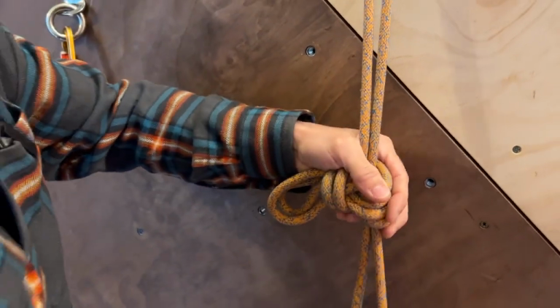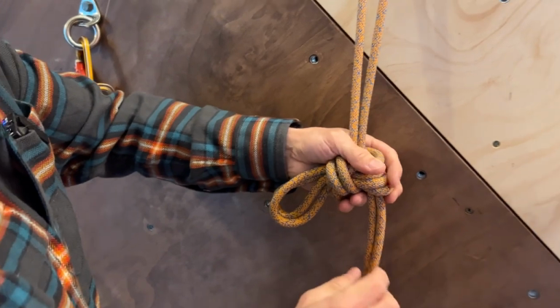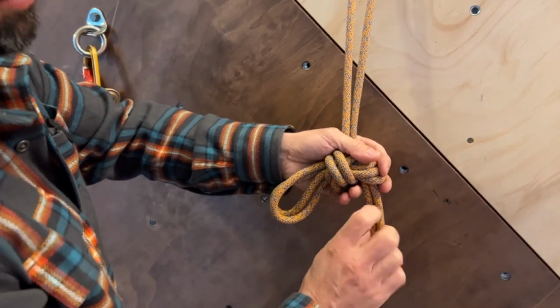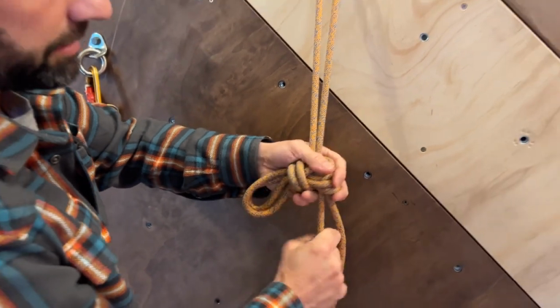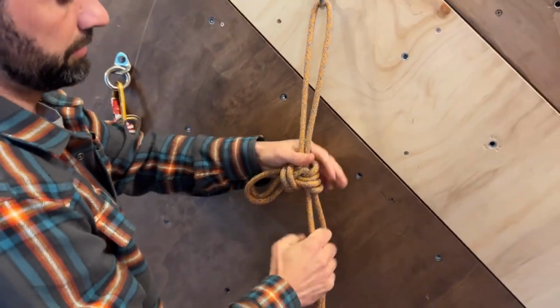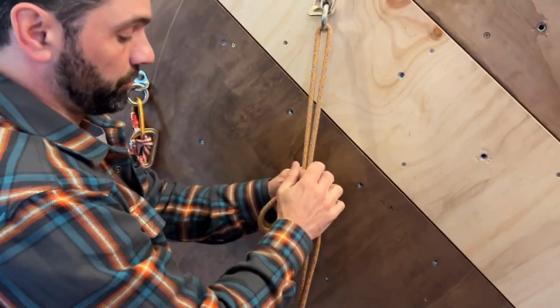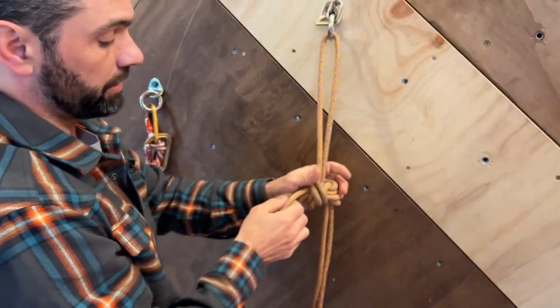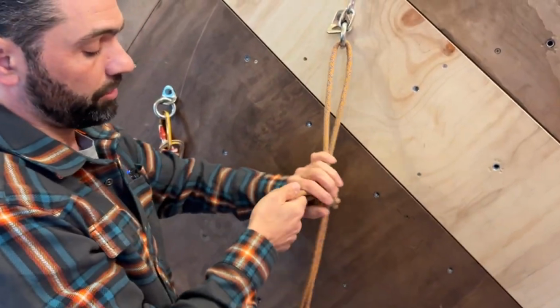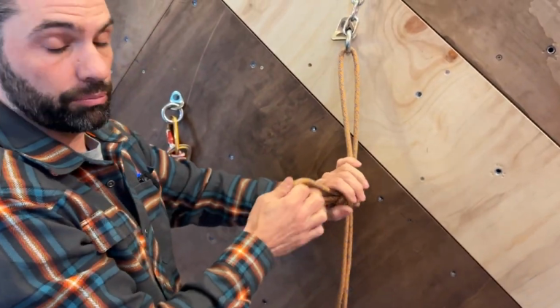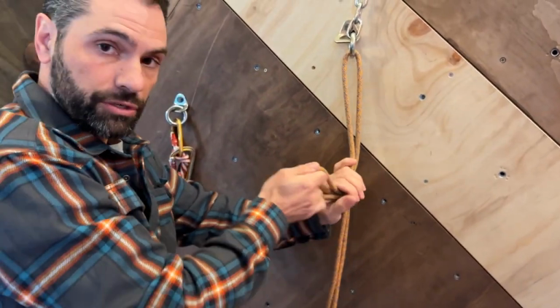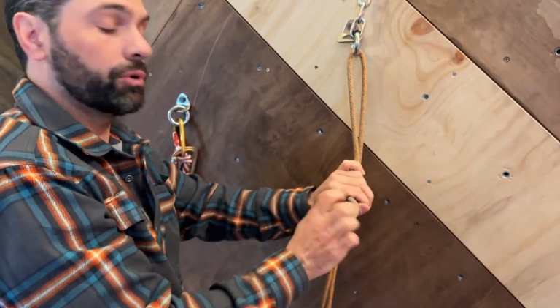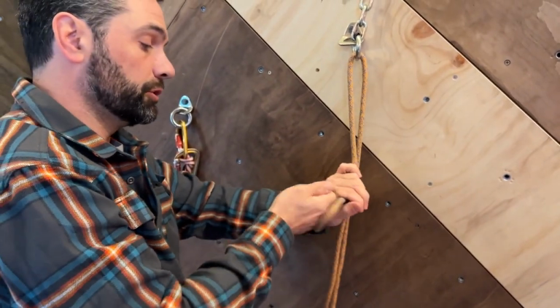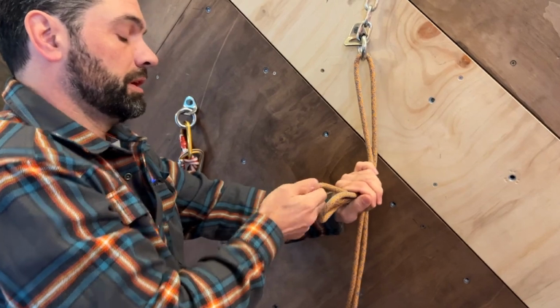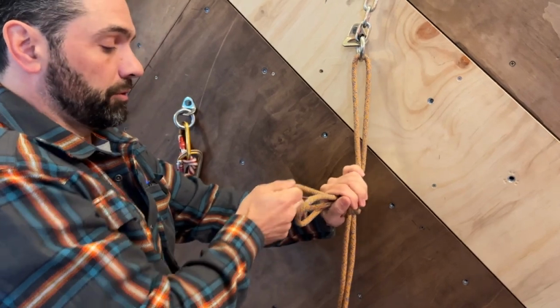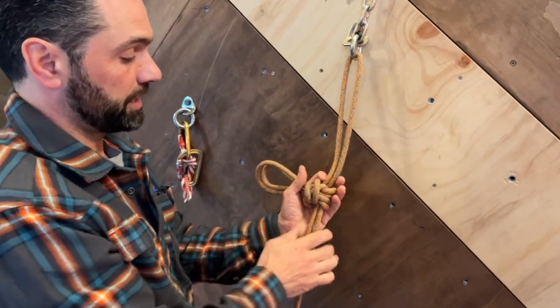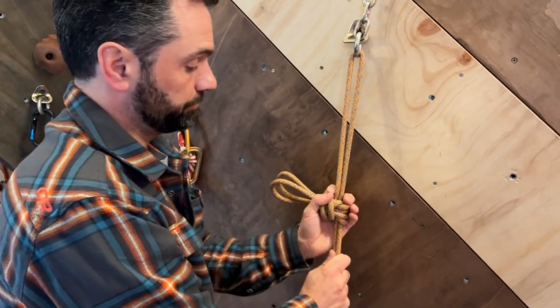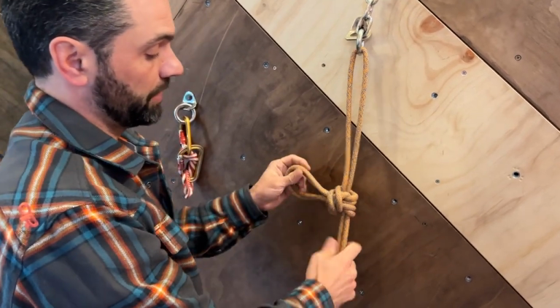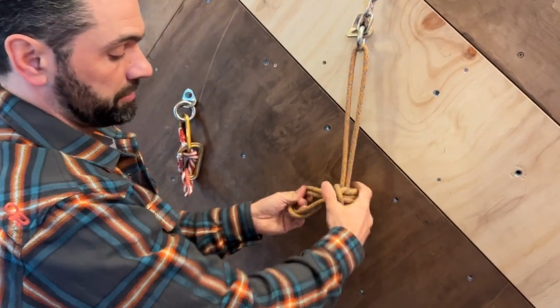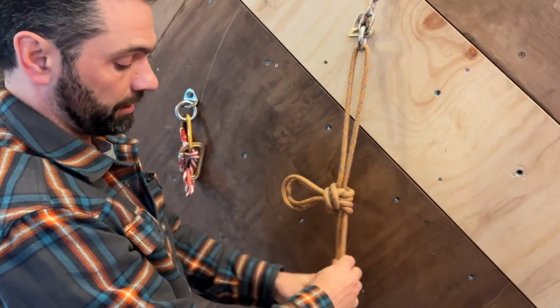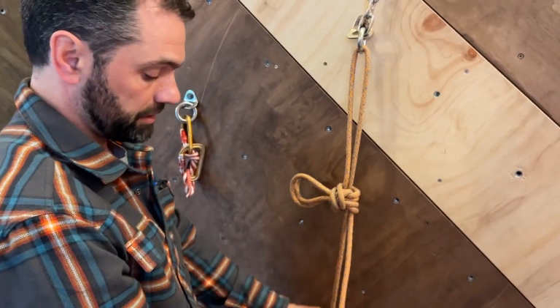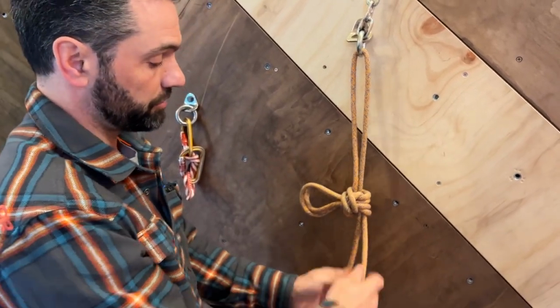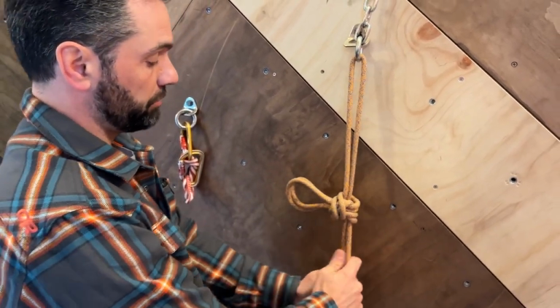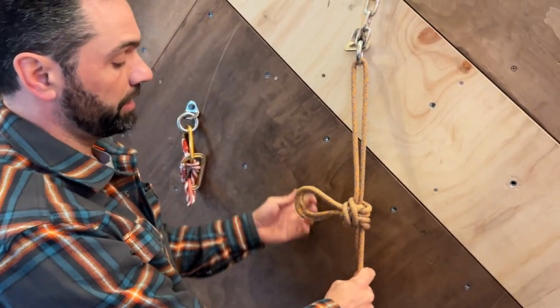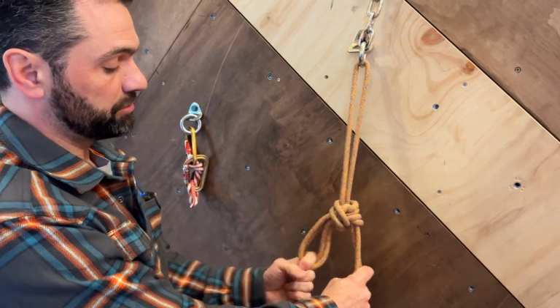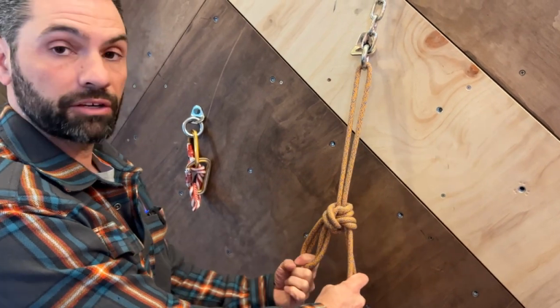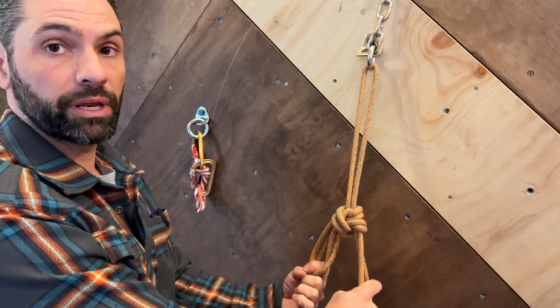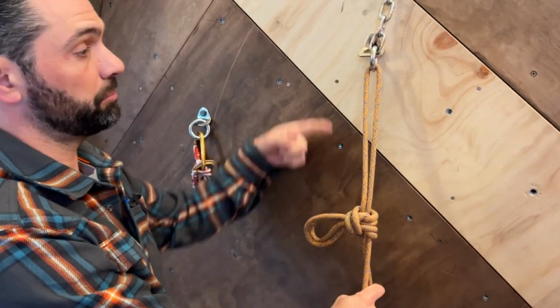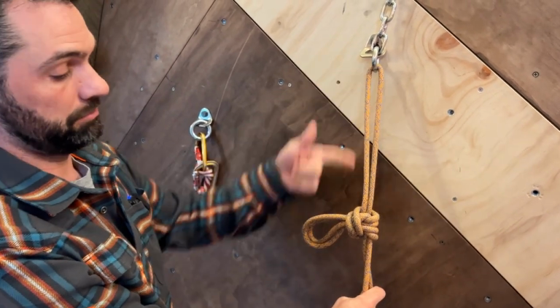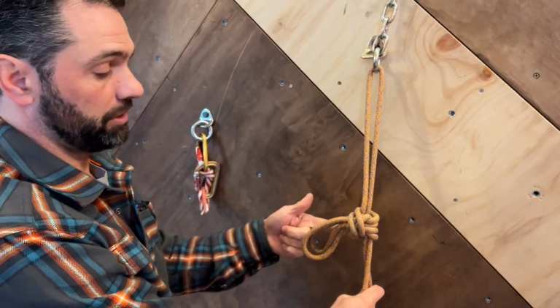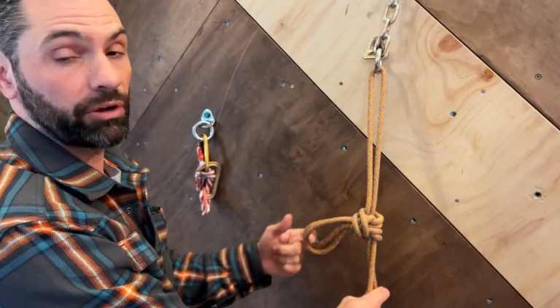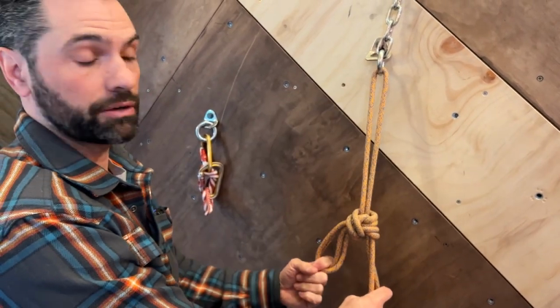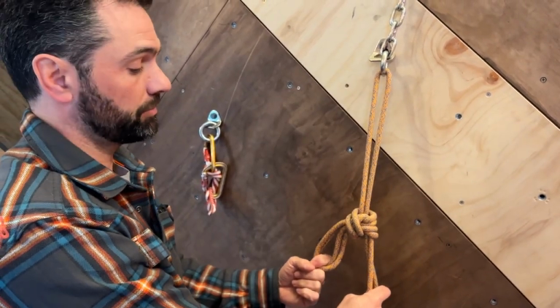Pull on each one of the strands, pull down on the knot, and also pull on the loops in order to set them. That isolates the two strands for rappel and gives you a connection point that can be as far away from the anchor as you want.